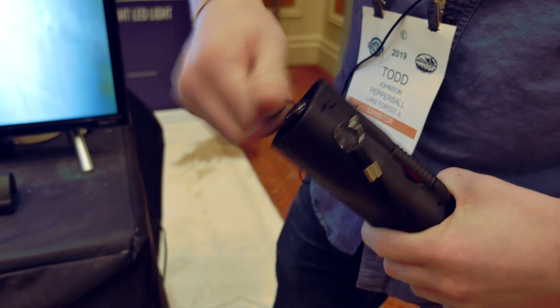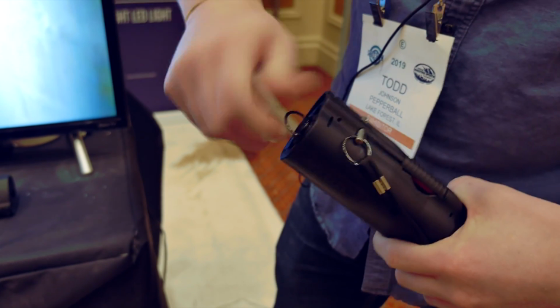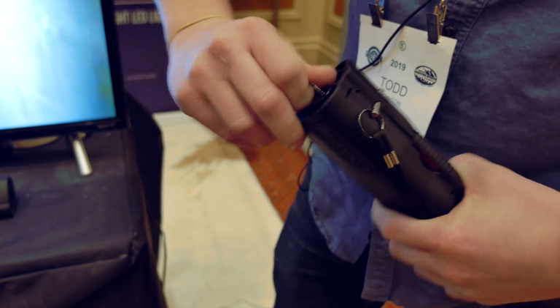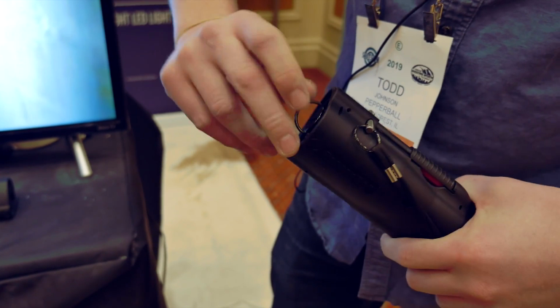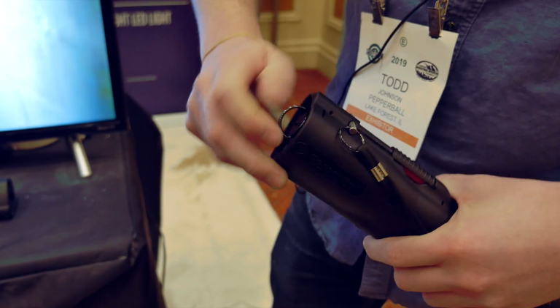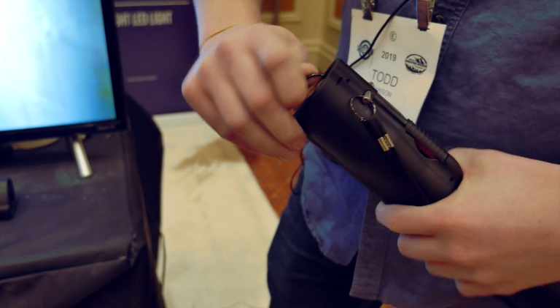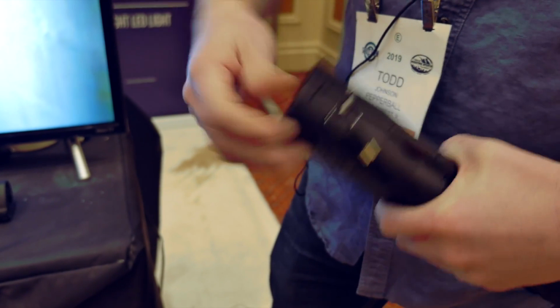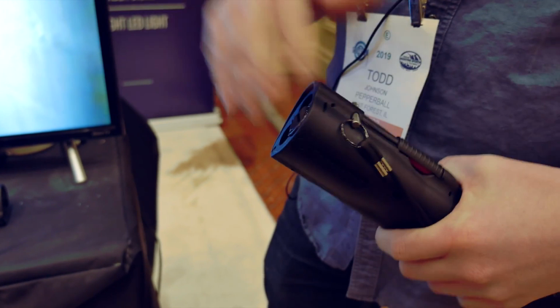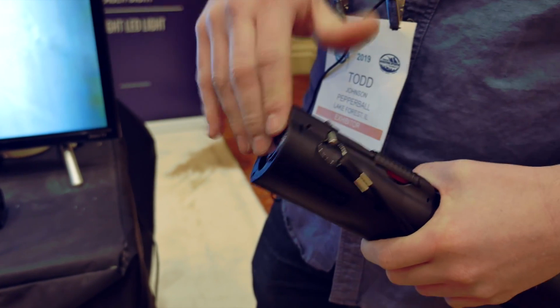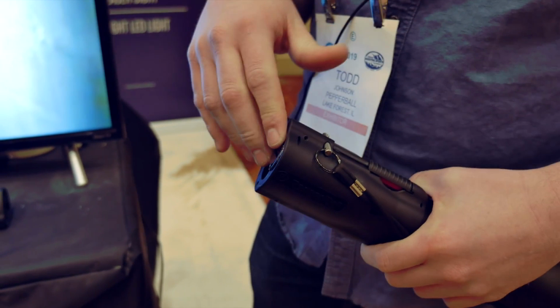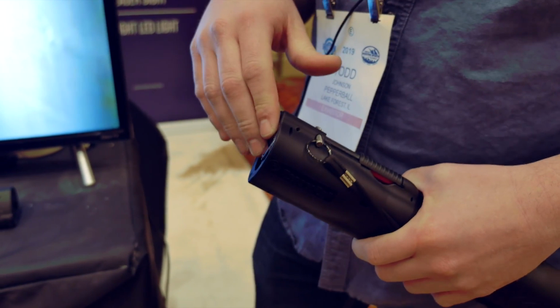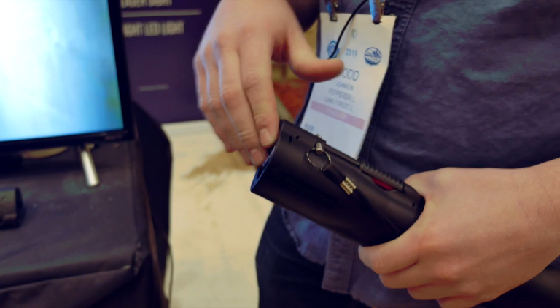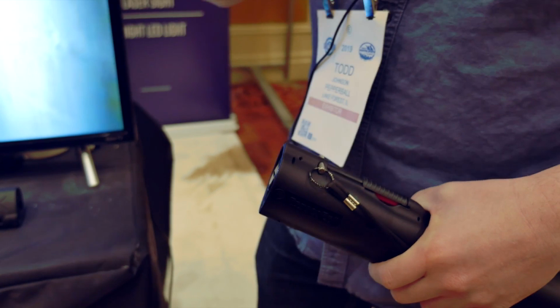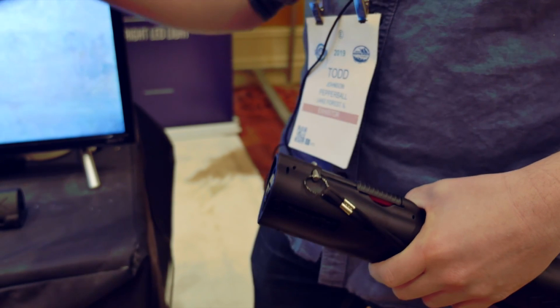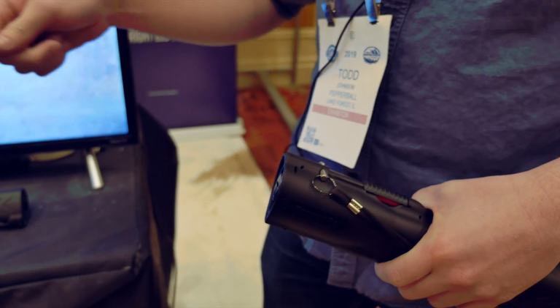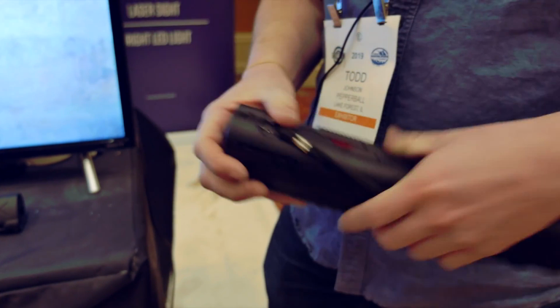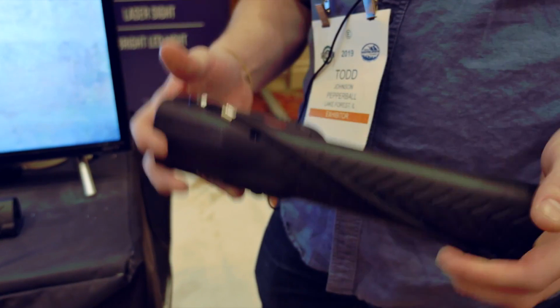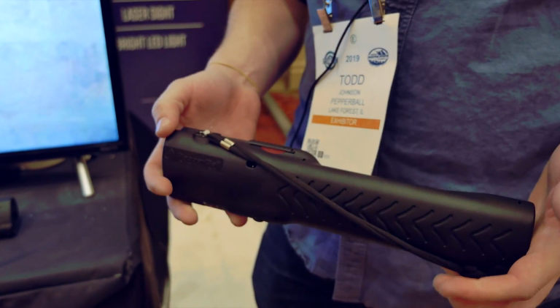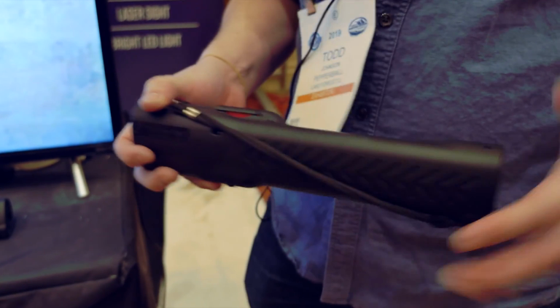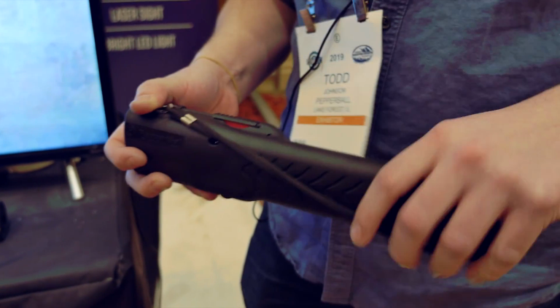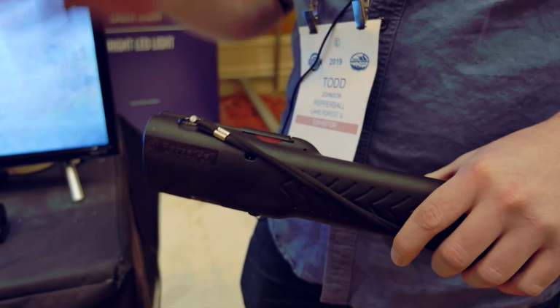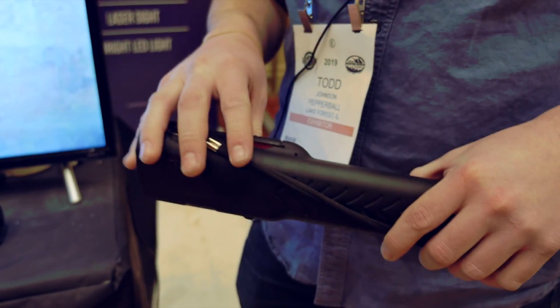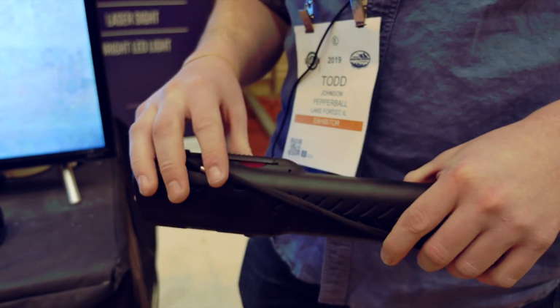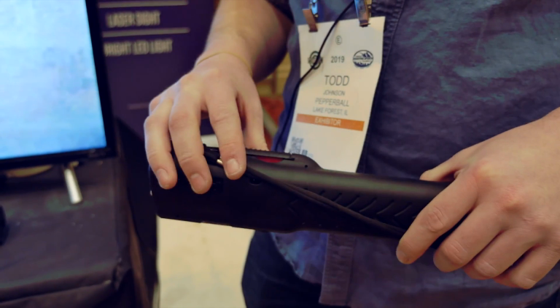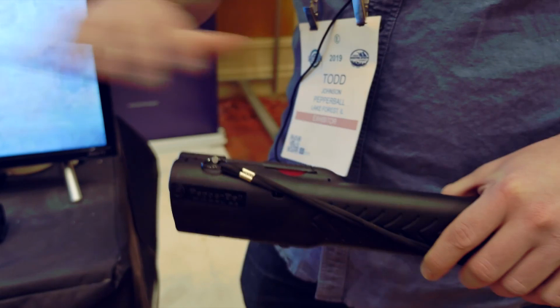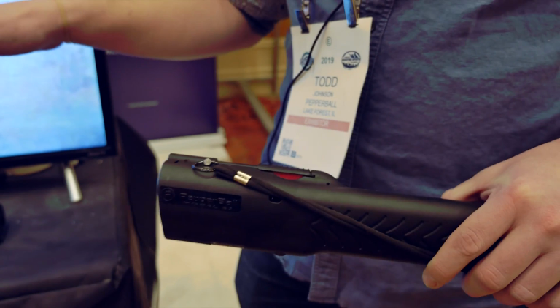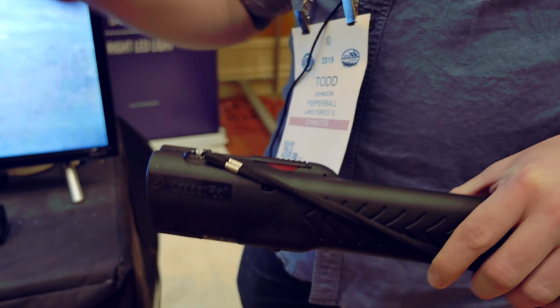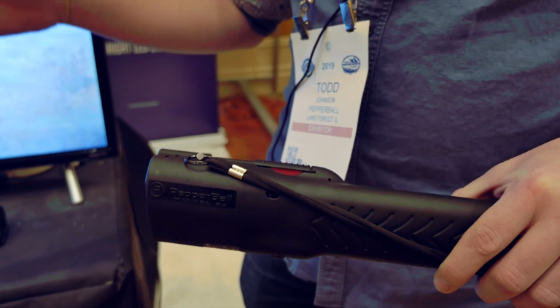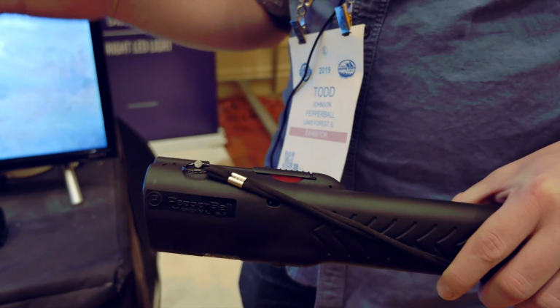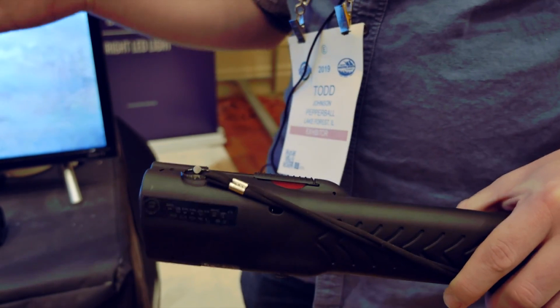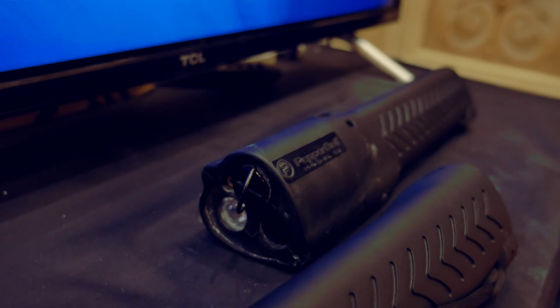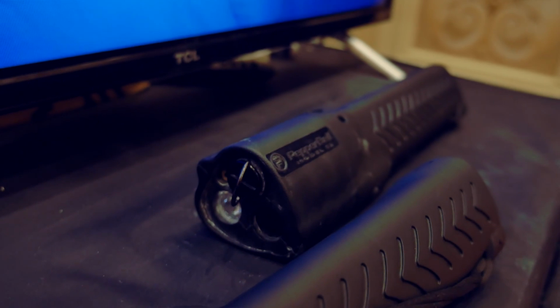An important feature of the product is it doesn't puncture the CO2 until you fire your first round. So this is a fully staged system — you can have your pepper balls with your CO2 loaded inside, ready to go for years later. Say you need it in a real-world situation, it's ready to rock and roll.